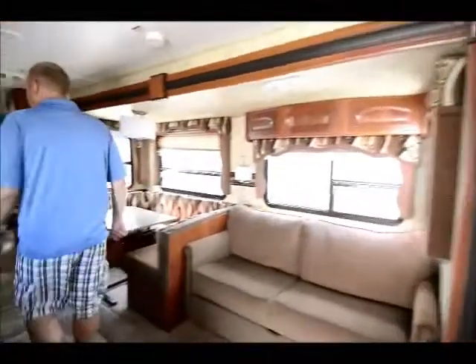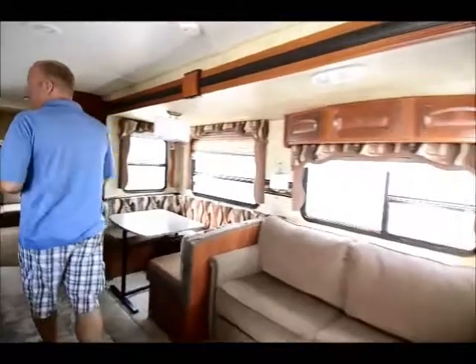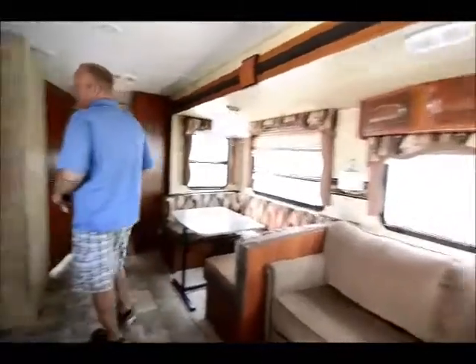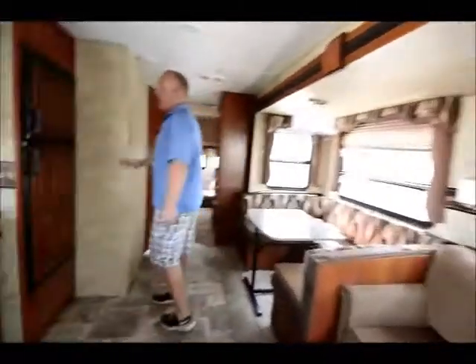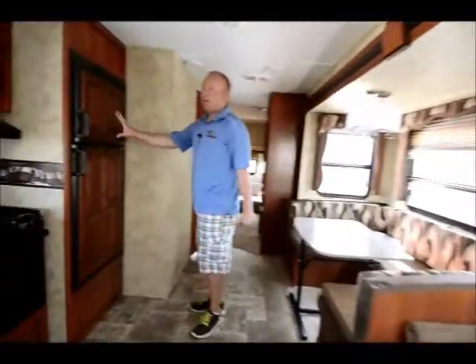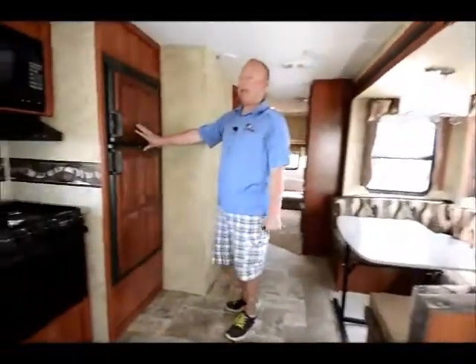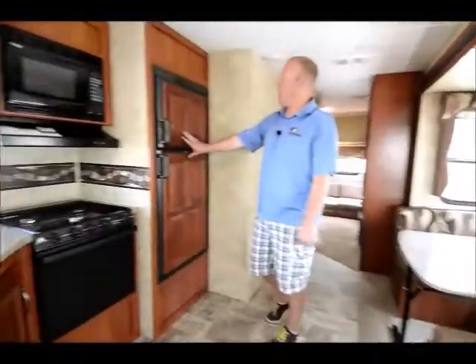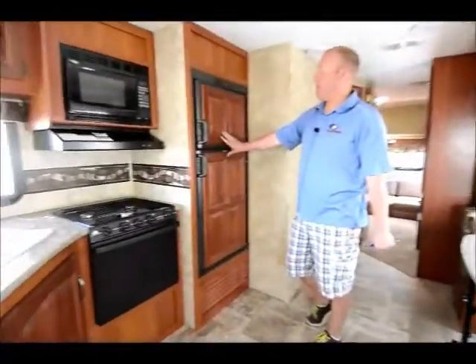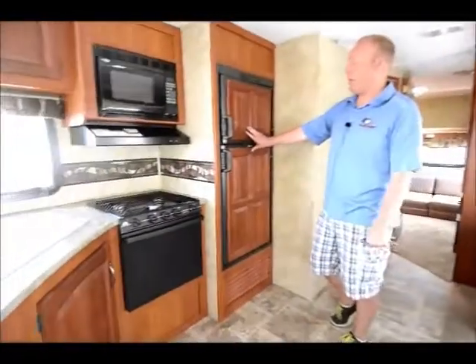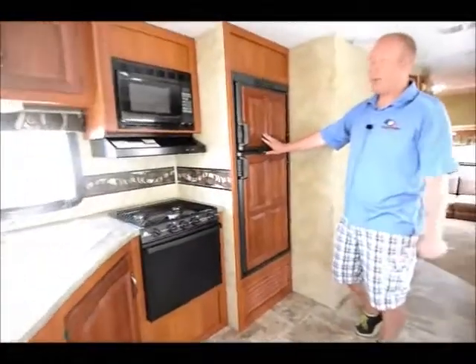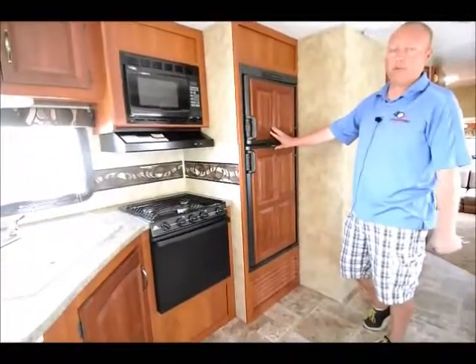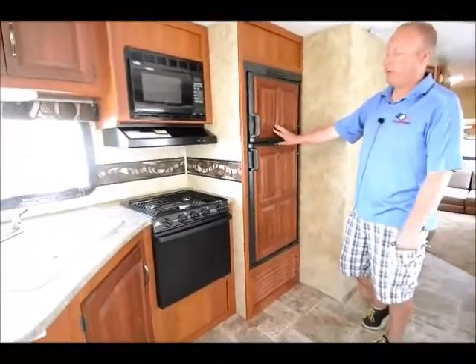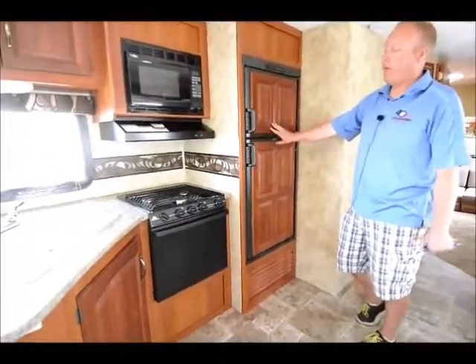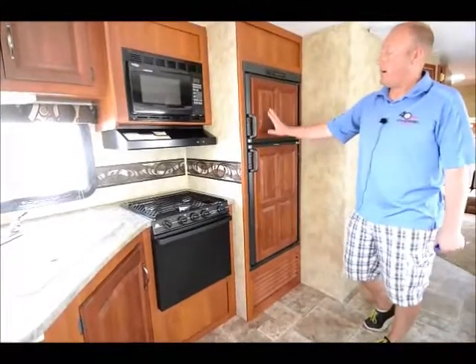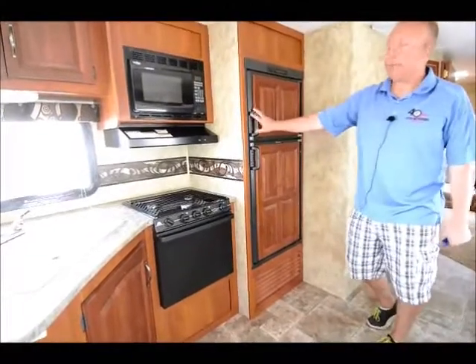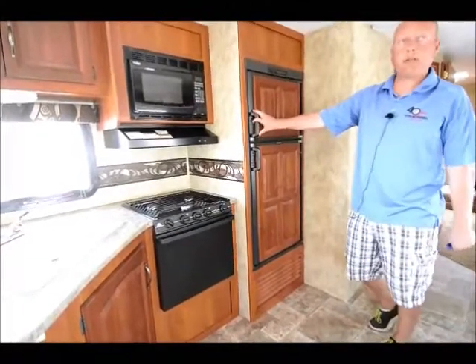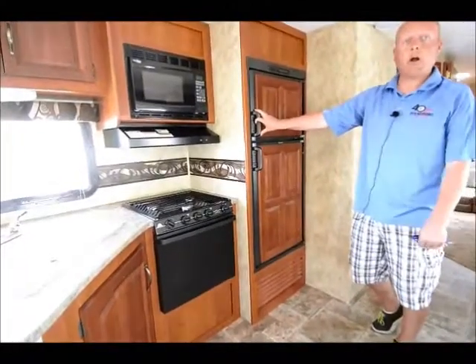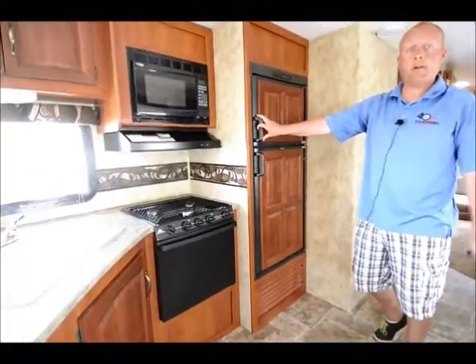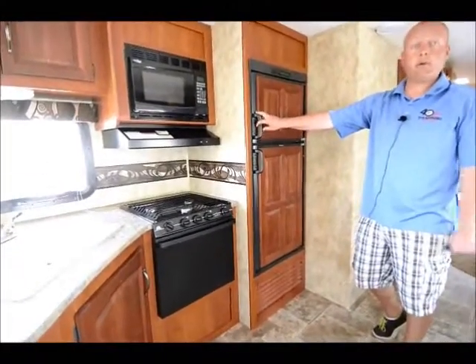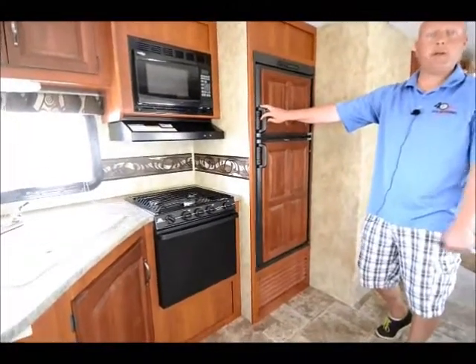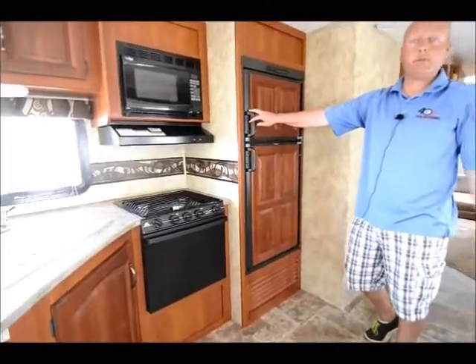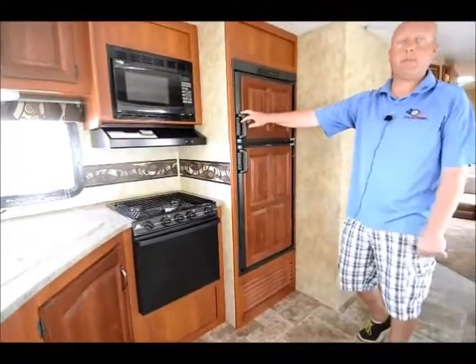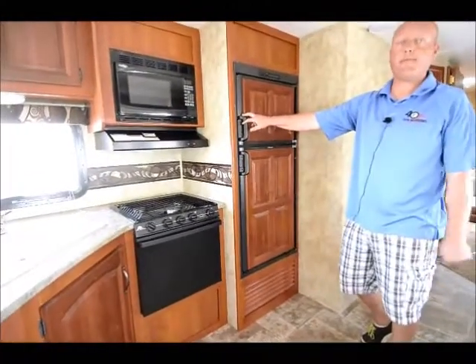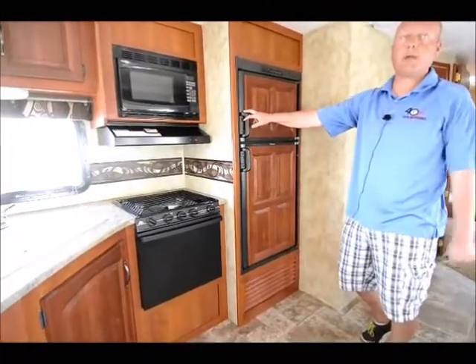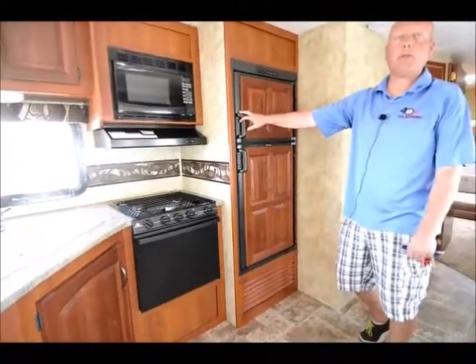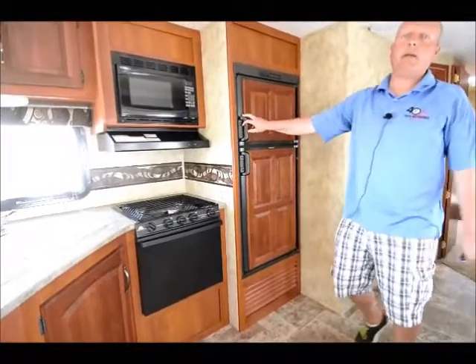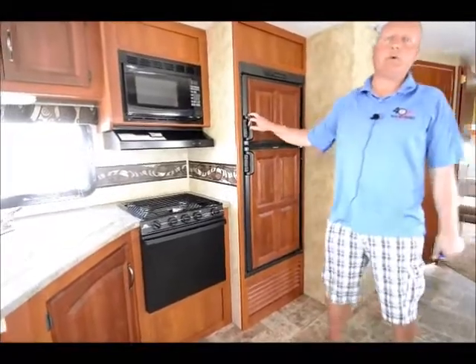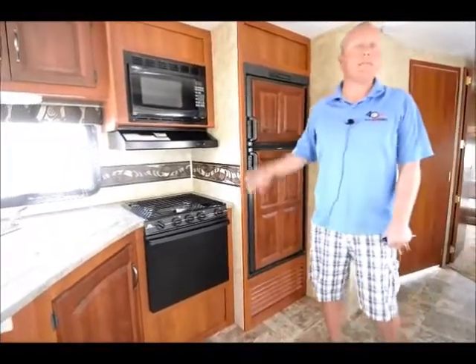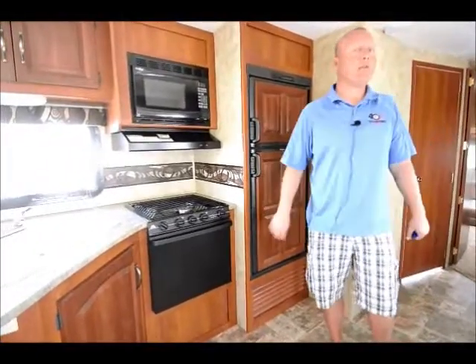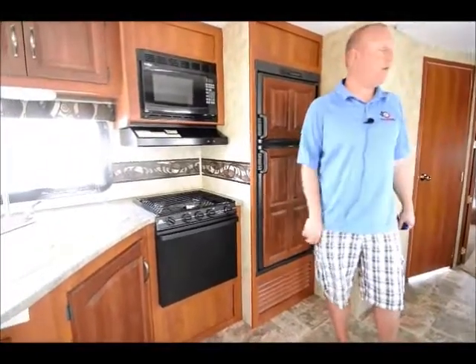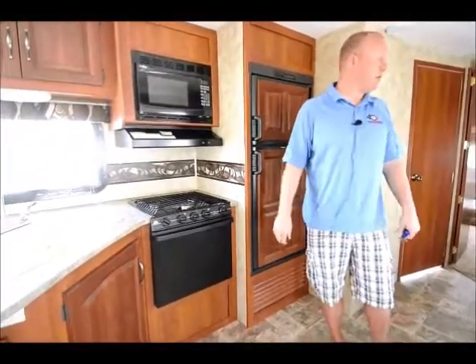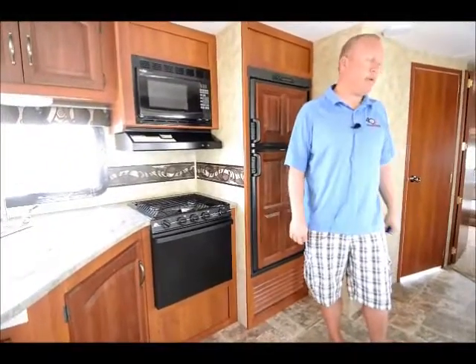Coming back in here, there's an eight cubic foot fridge — a lot of the competition uses six and seven. There's also a gas and electric water heater with a recovery of 15.4 gallons, as opposed to 7.2 gallons for the Cougar's competition.